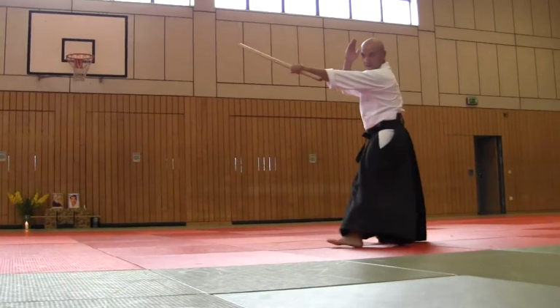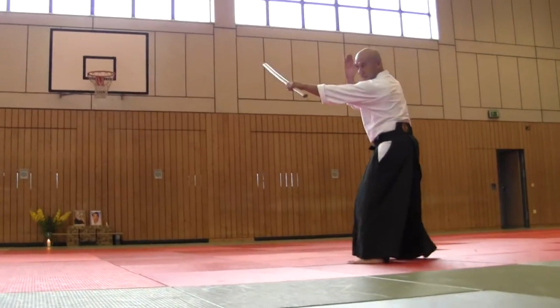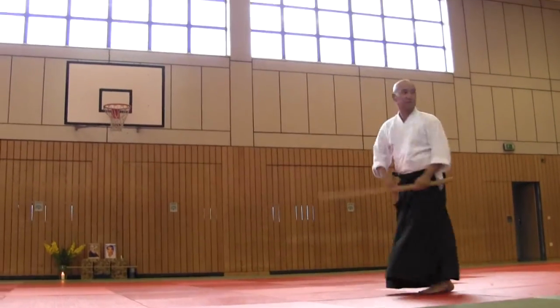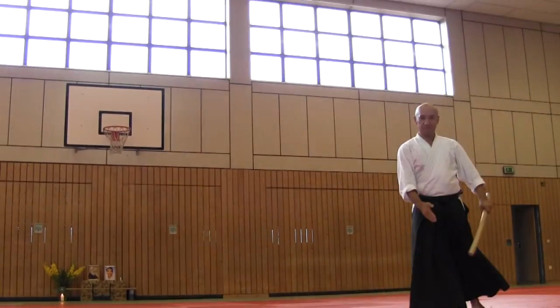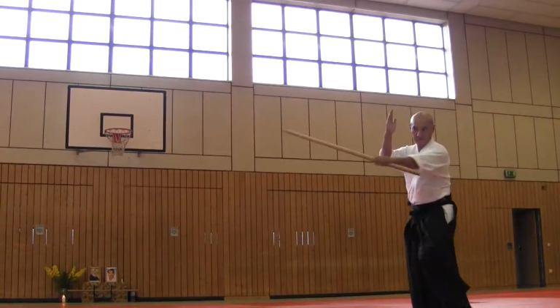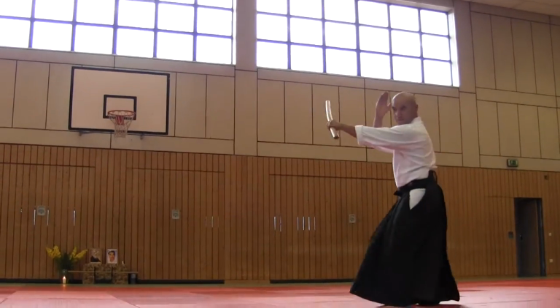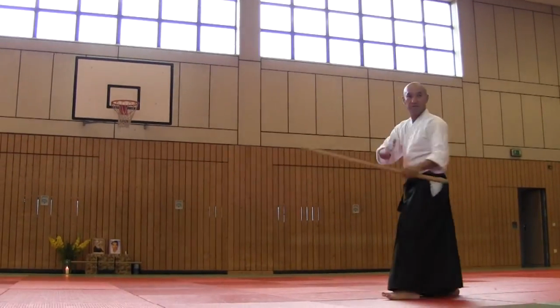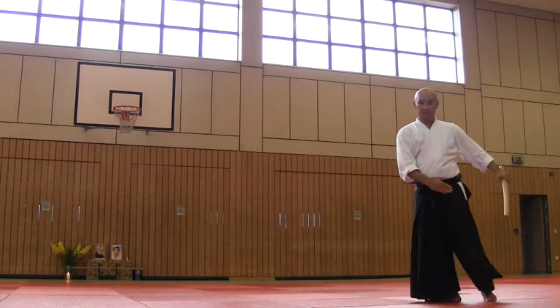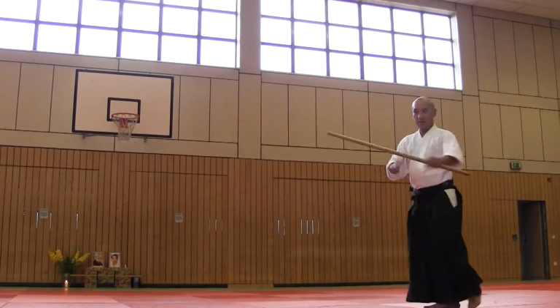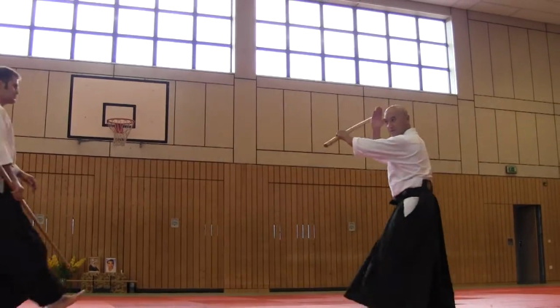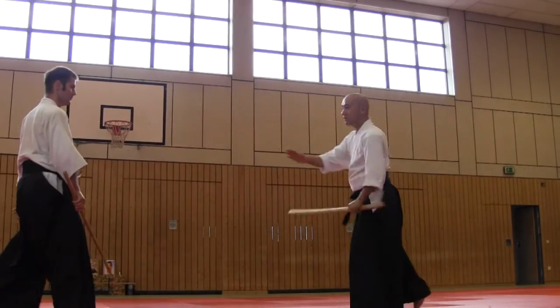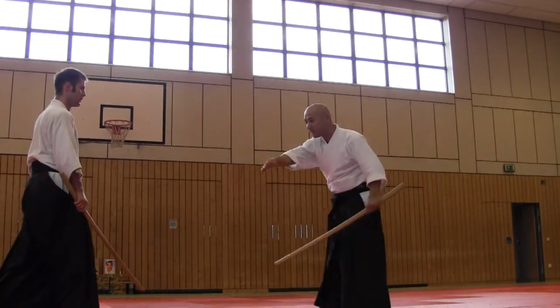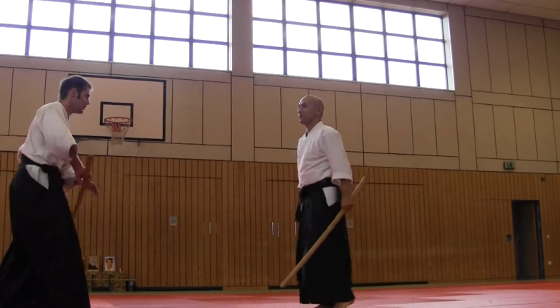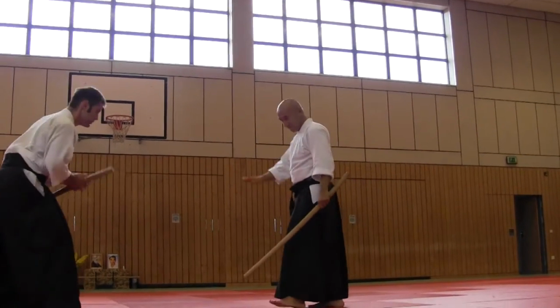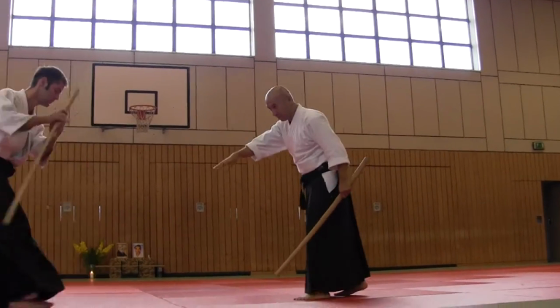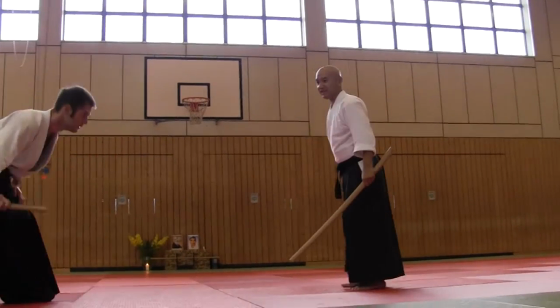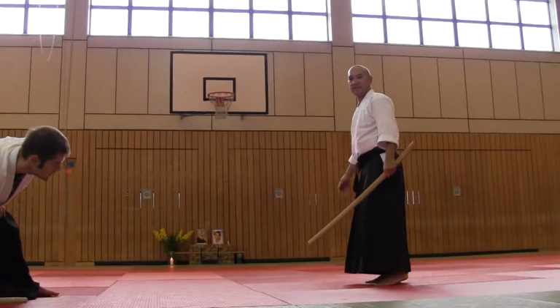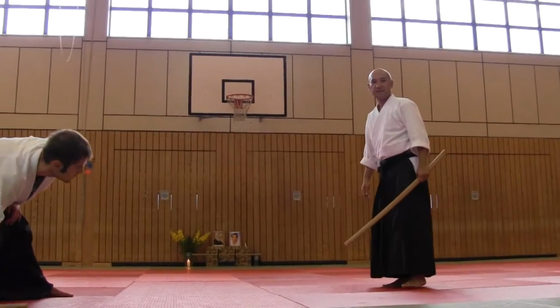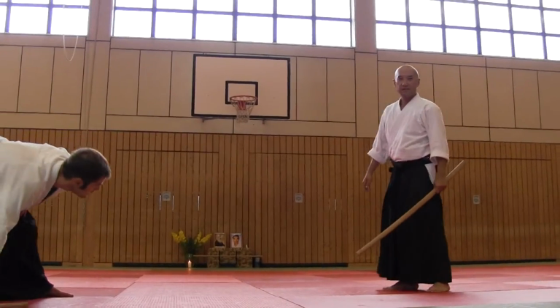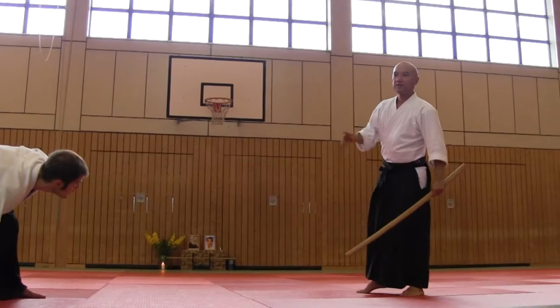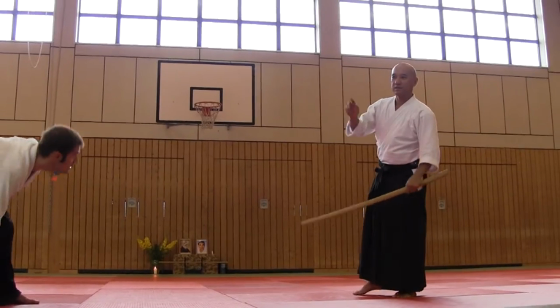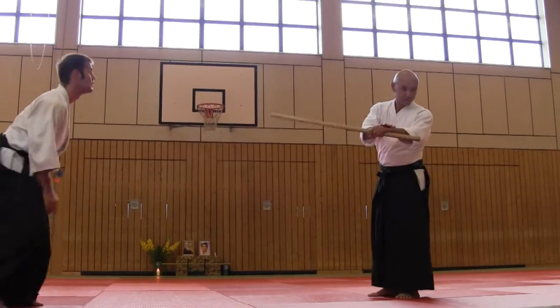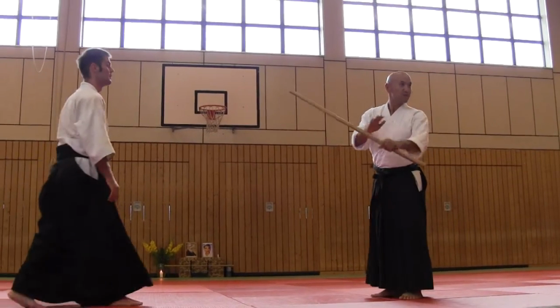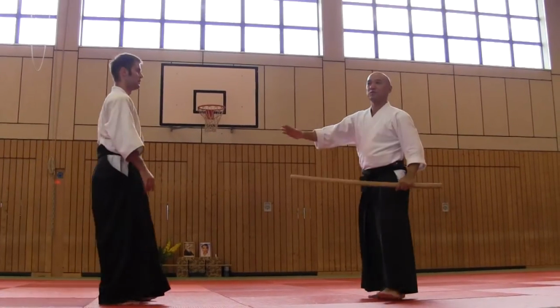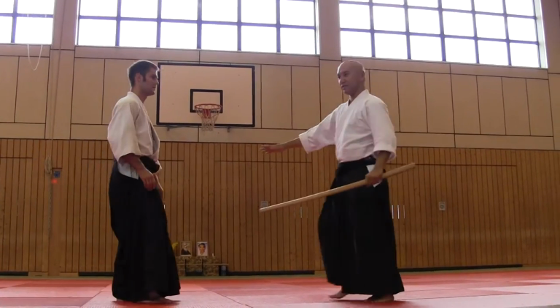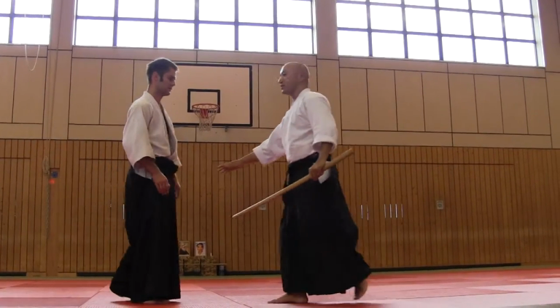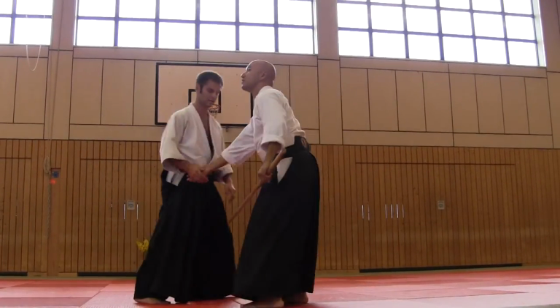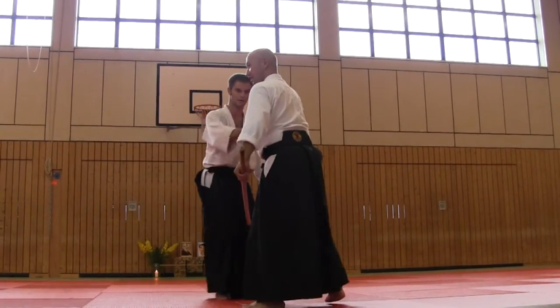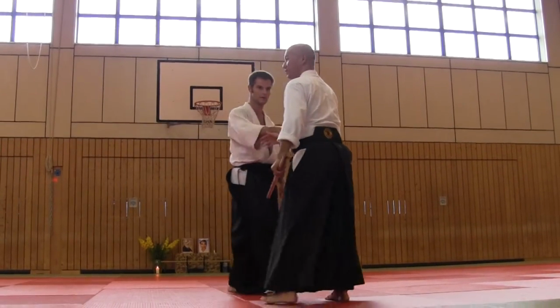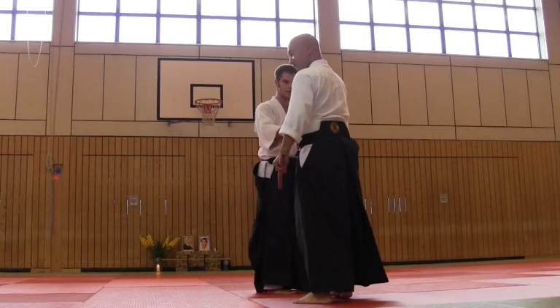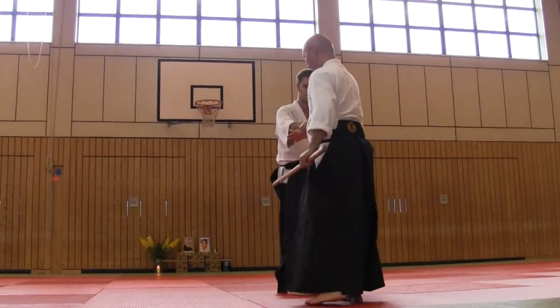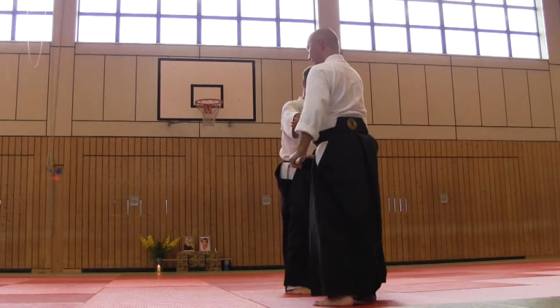This is the first seat of the Ken Mochi. It's clear how to do the Kentai Ken.